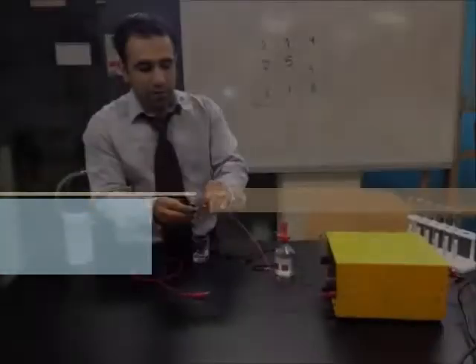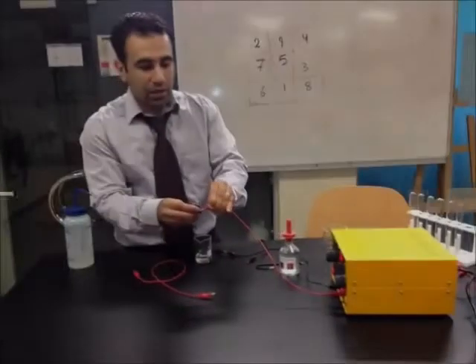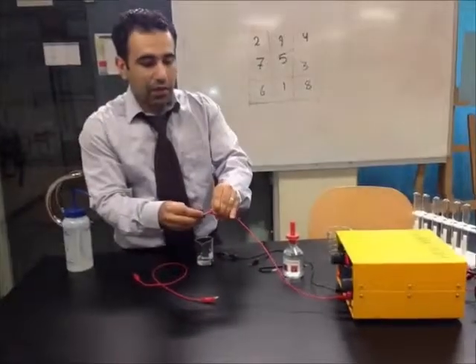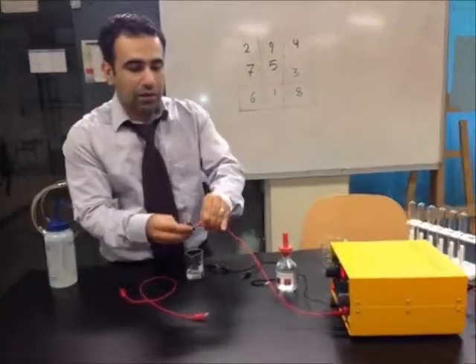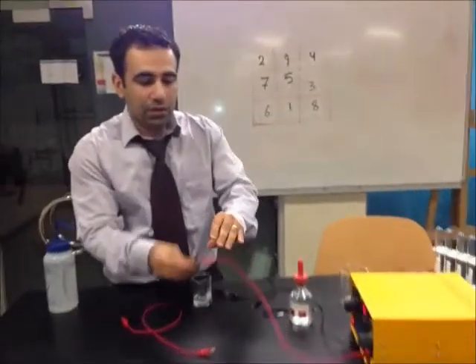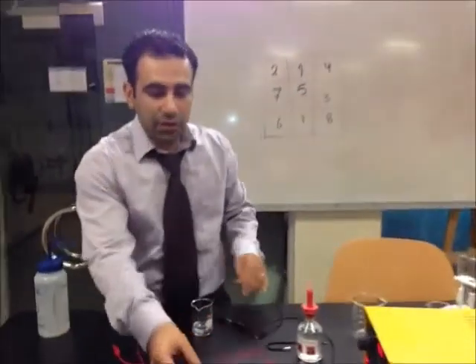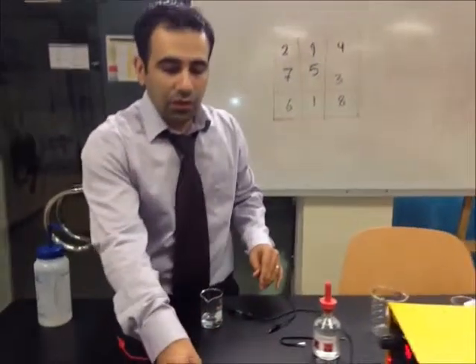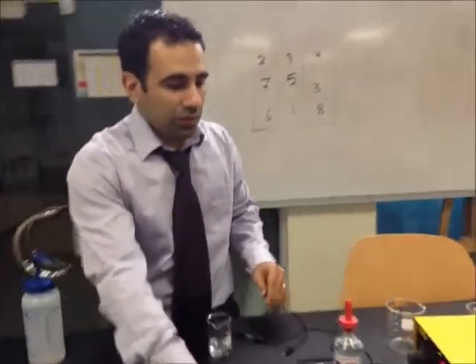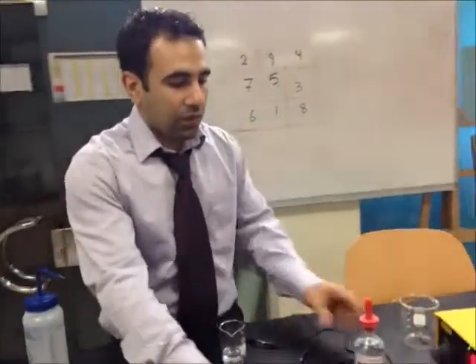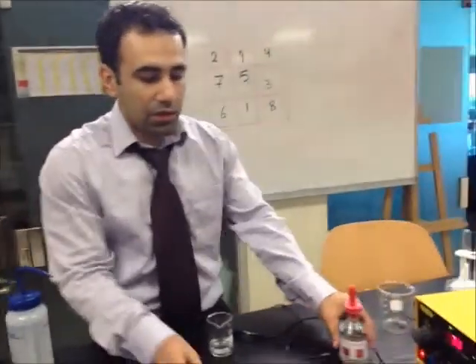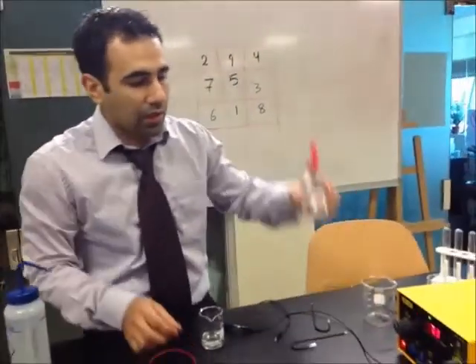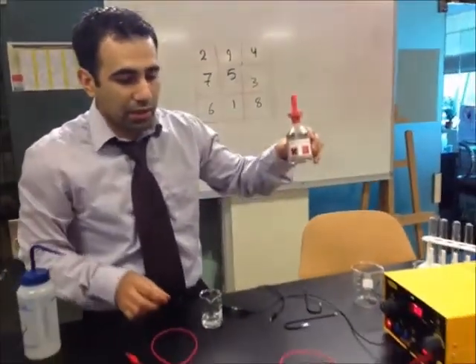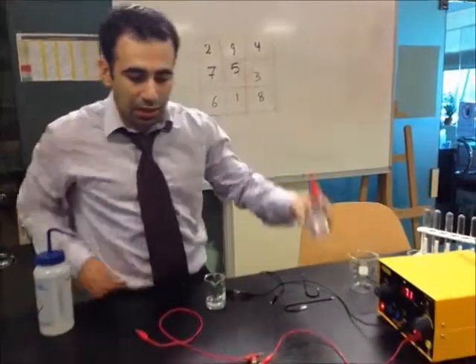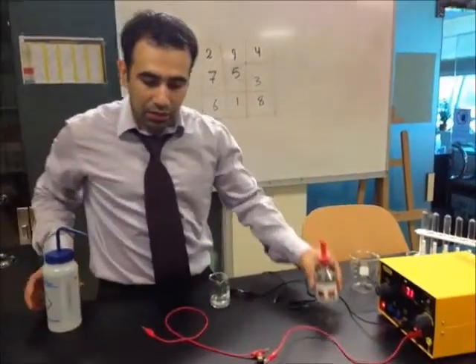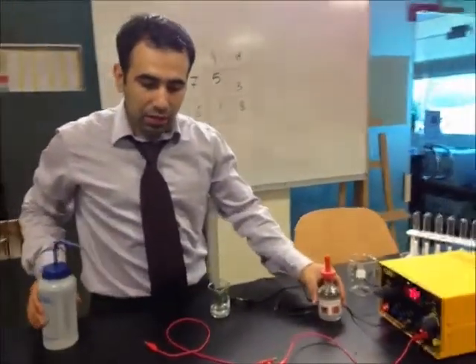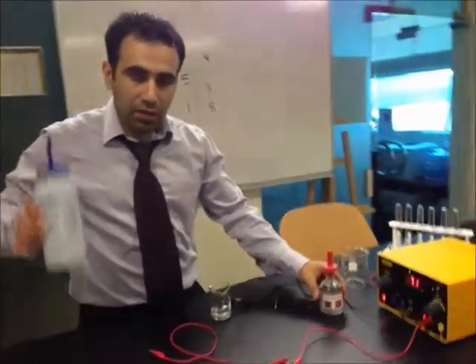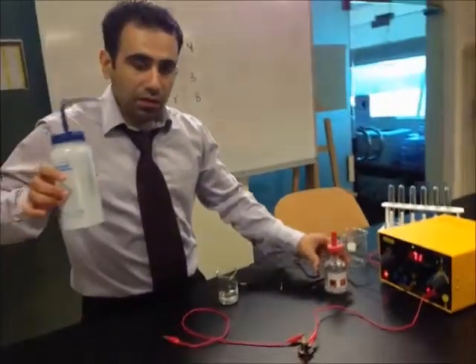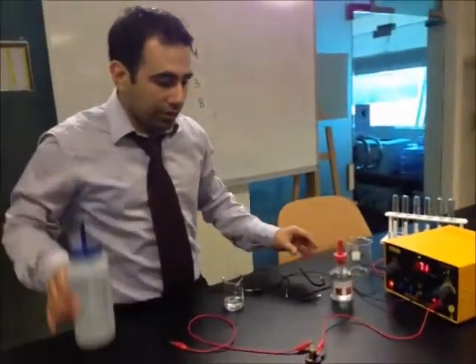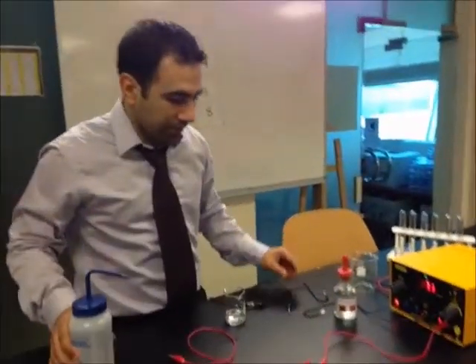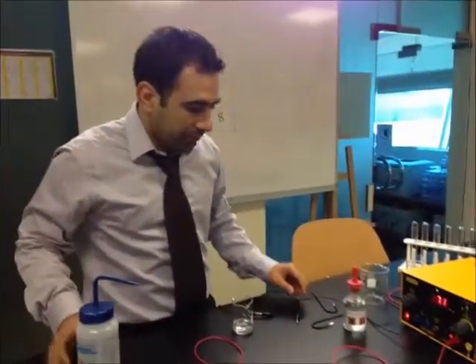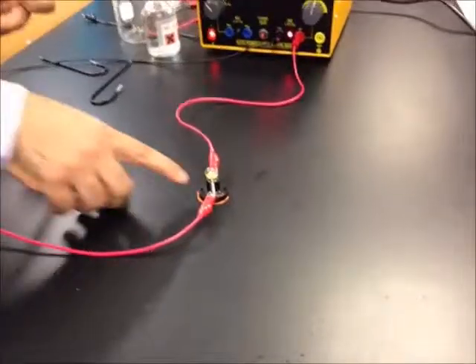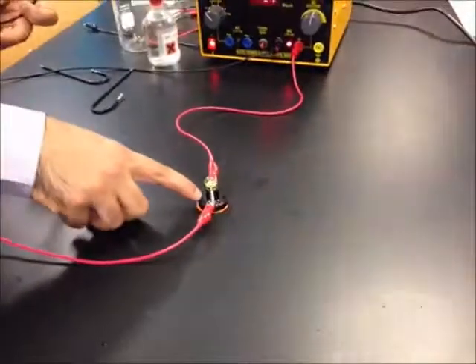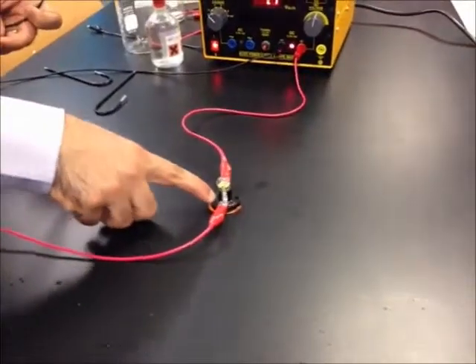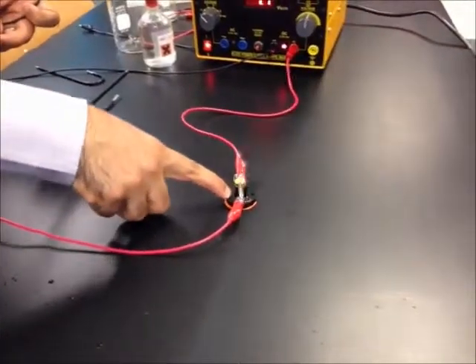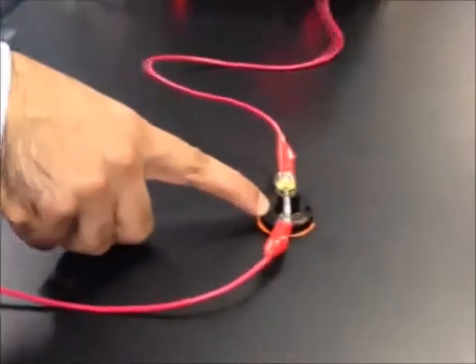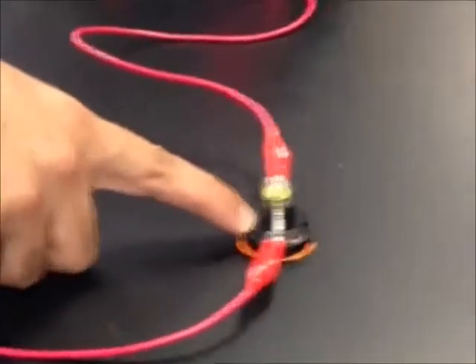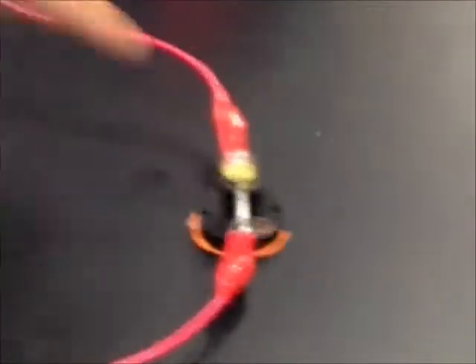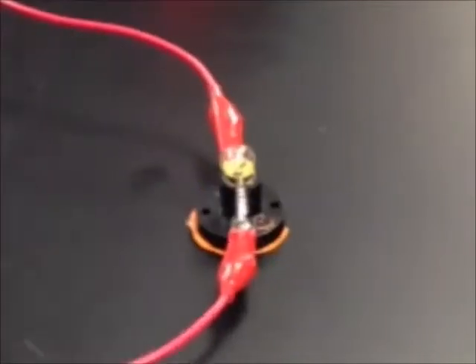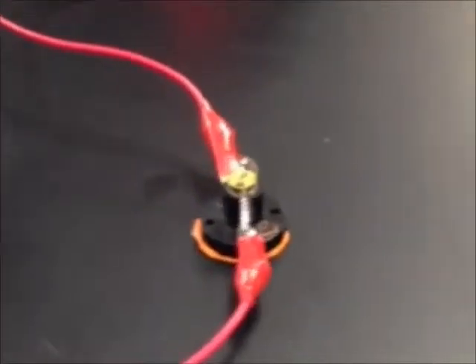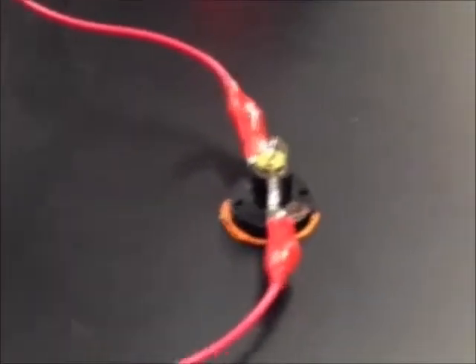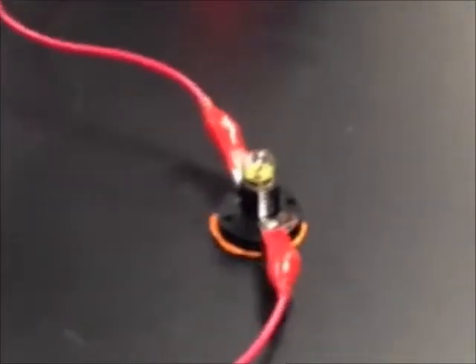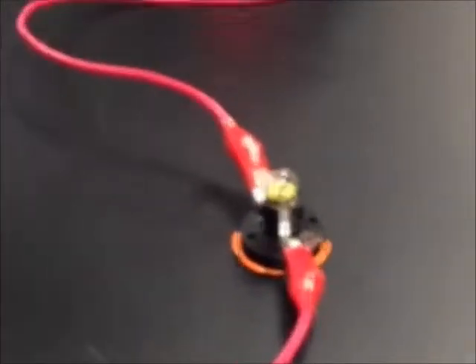The electrical conductivity for HCl and water. Here we have a light bulb. I'm just going to show you that it's working.